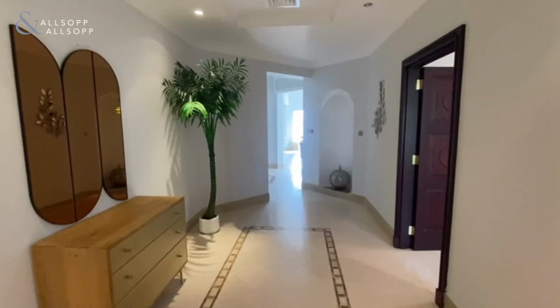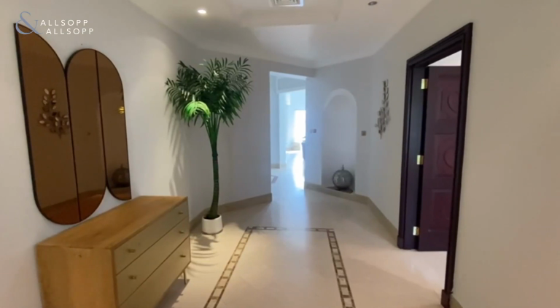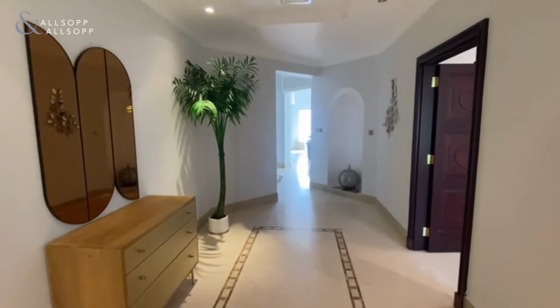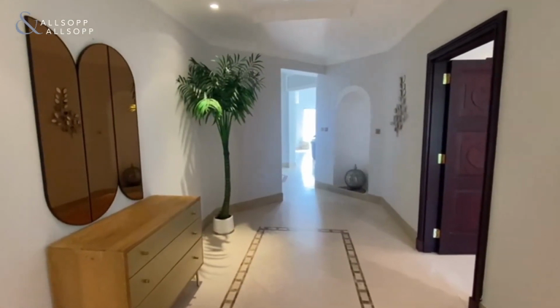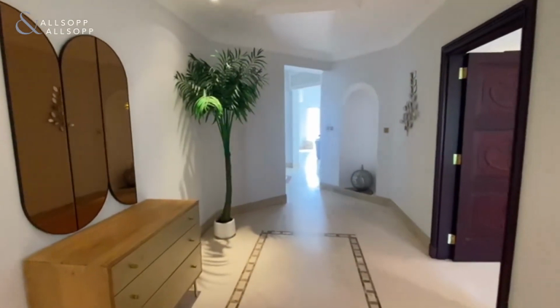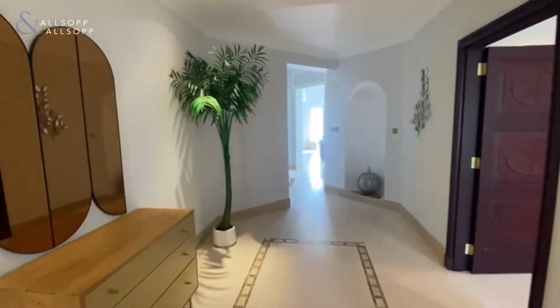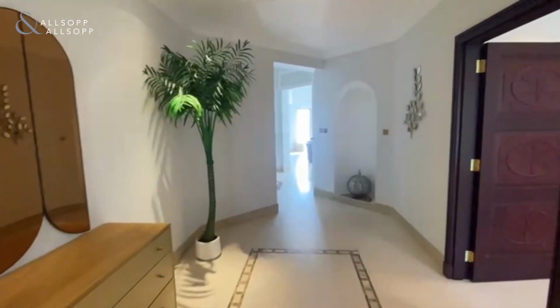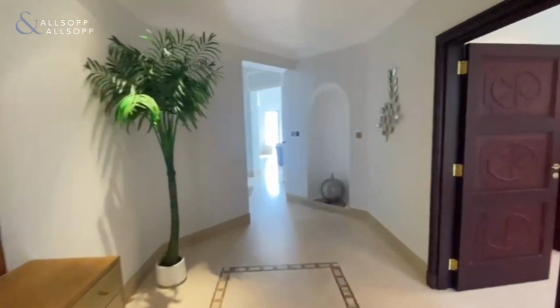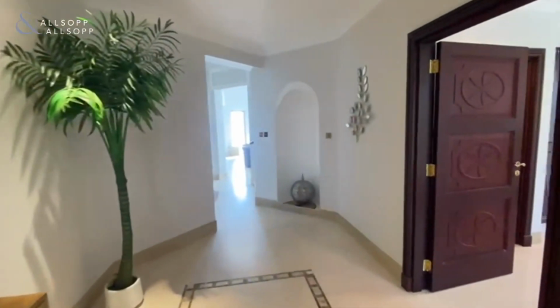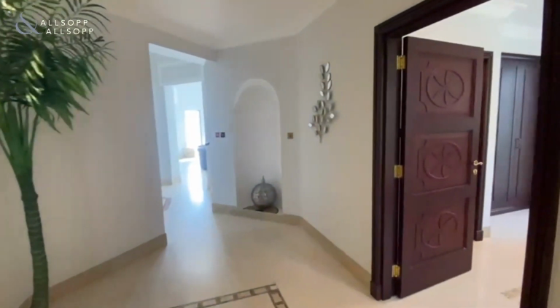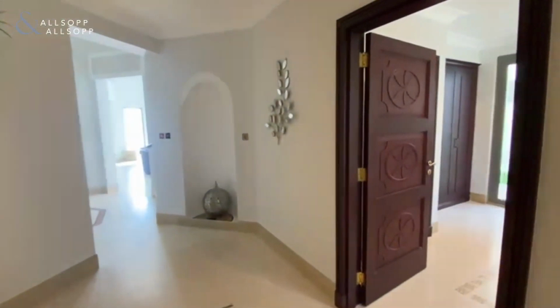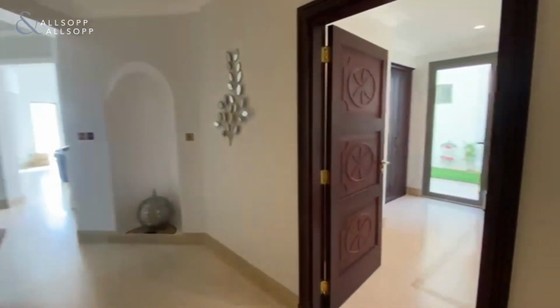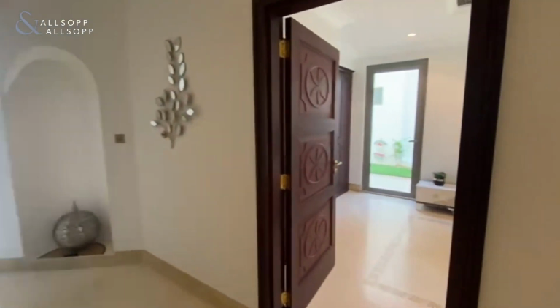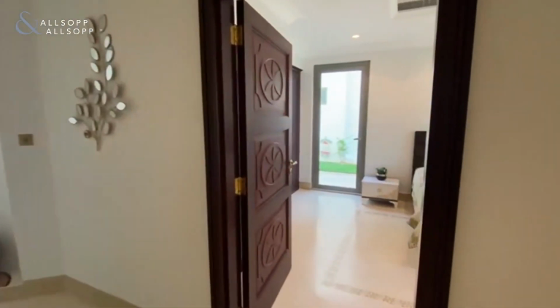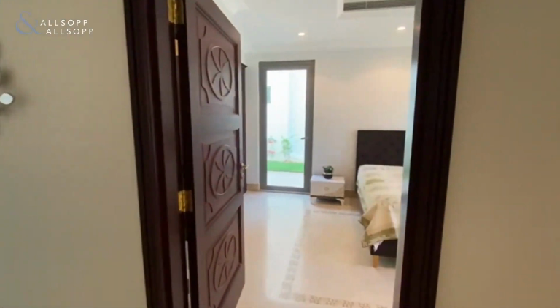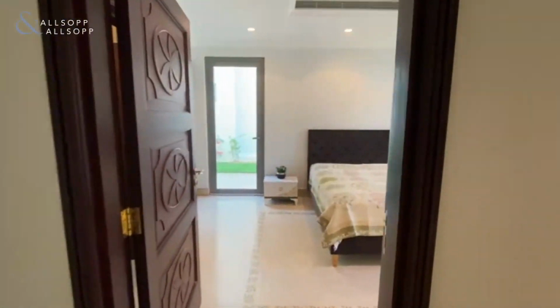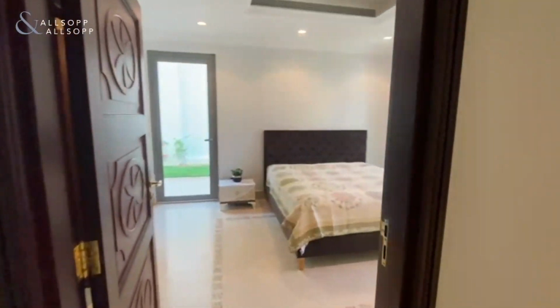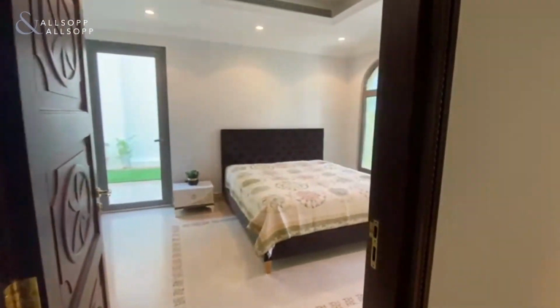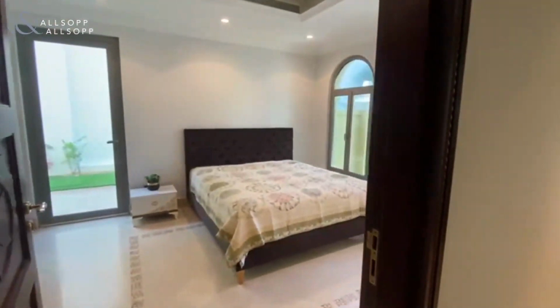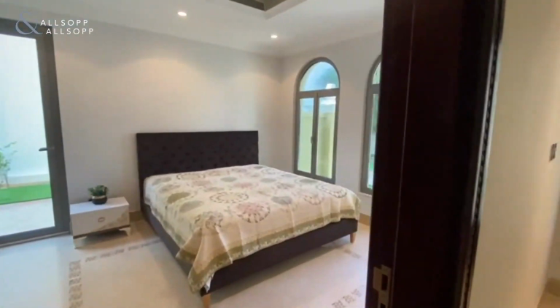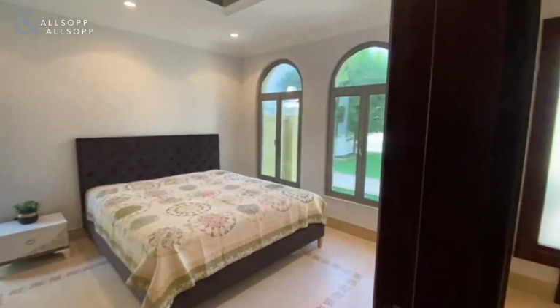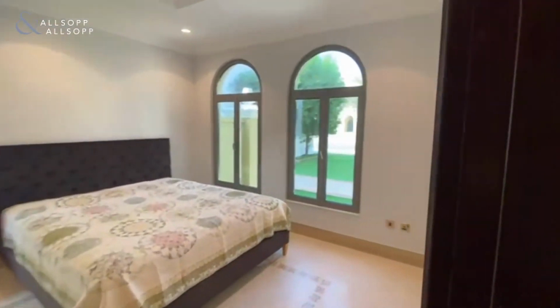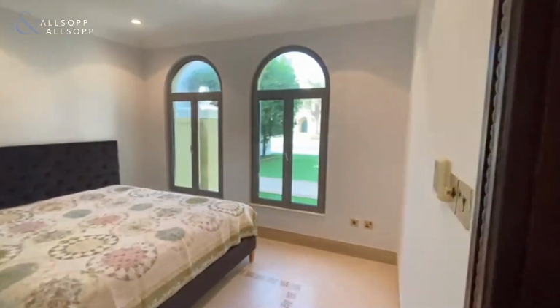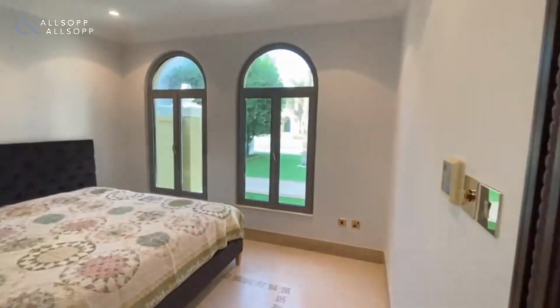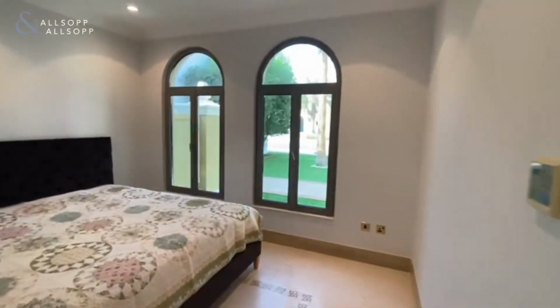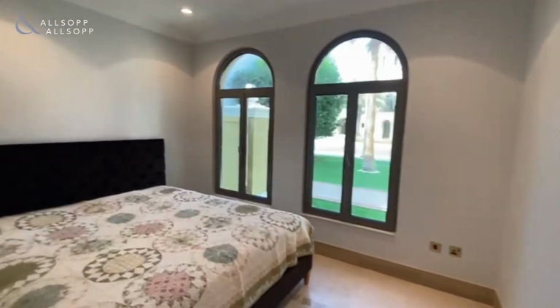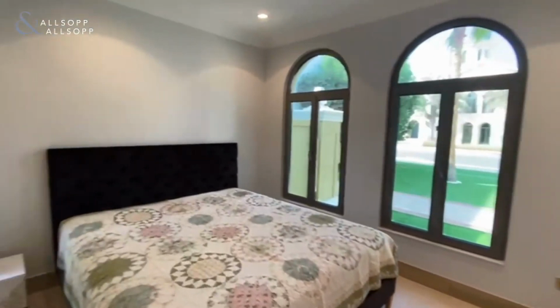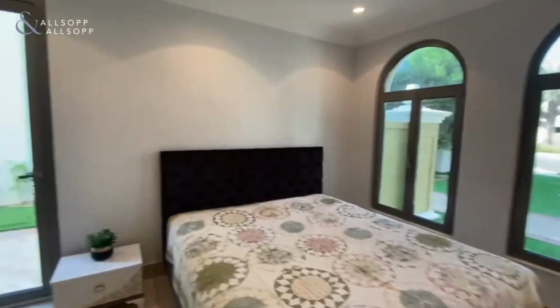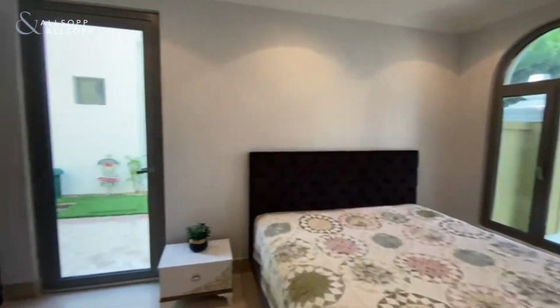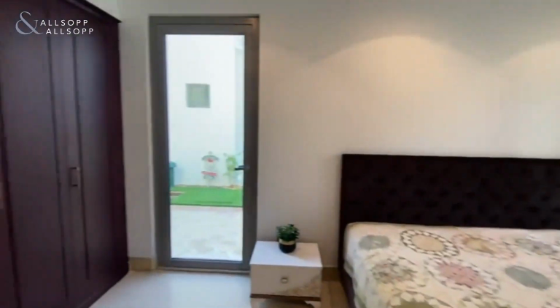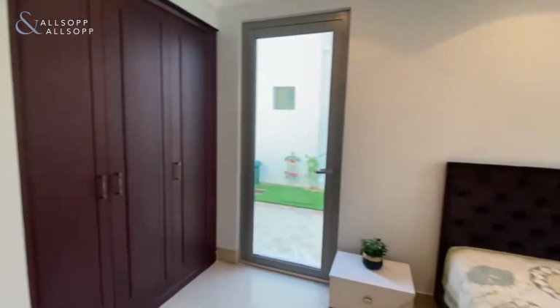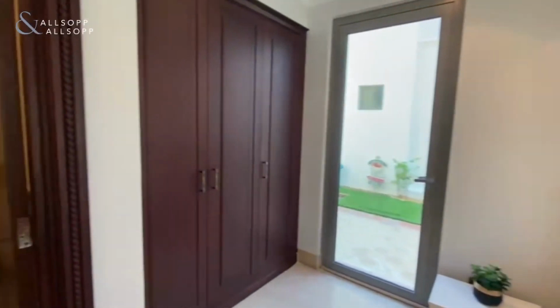Good afternoon, this is Jack Smiley at Allsop and Allsop Real Estate with a furnished four-bed plus maid, central rotunda garden home villa on the Palm.